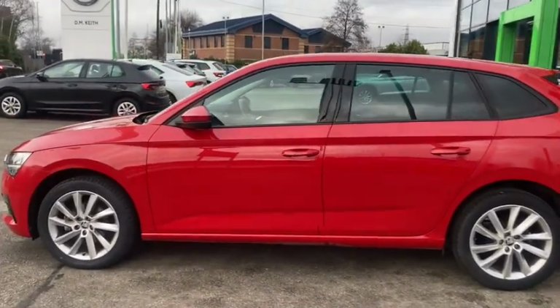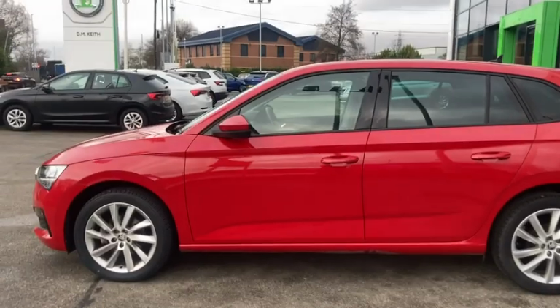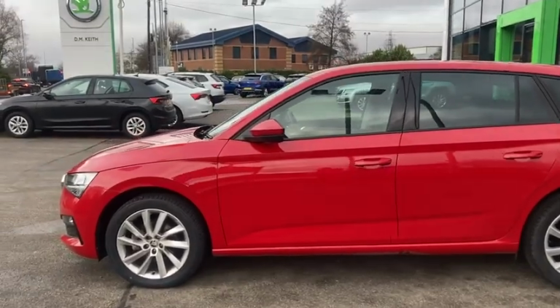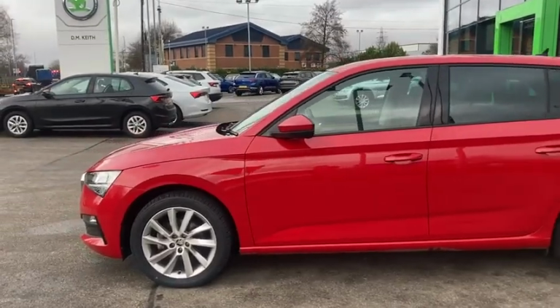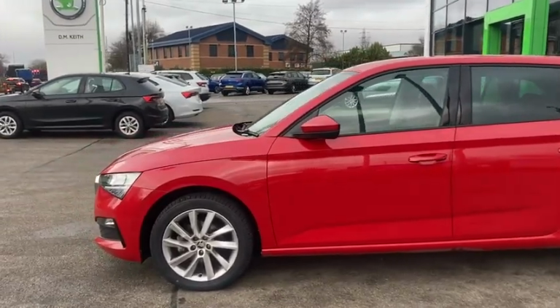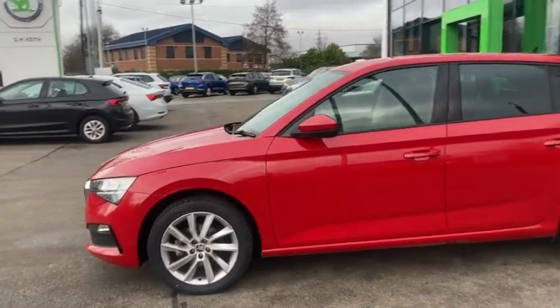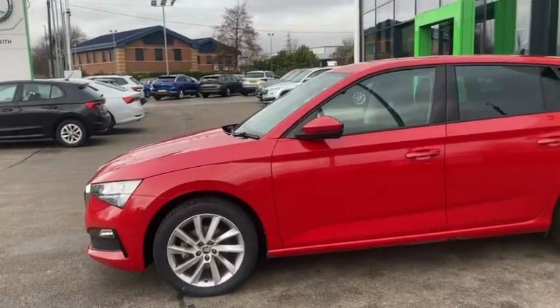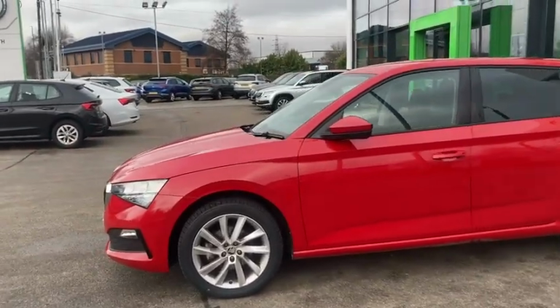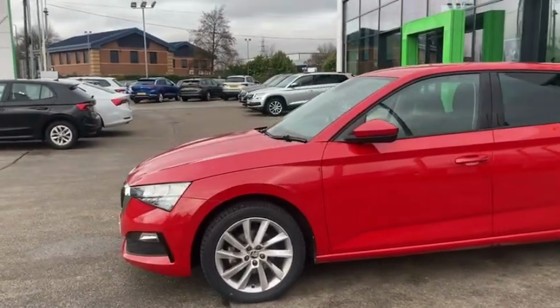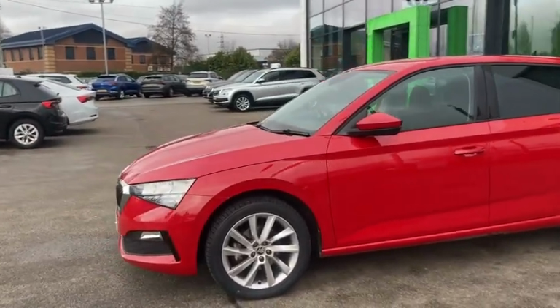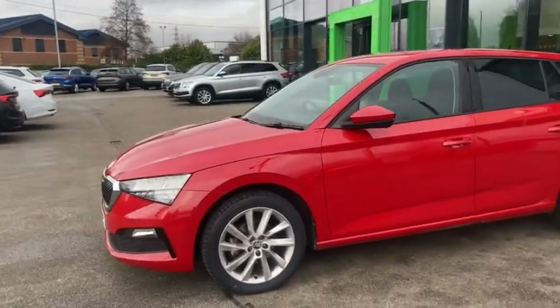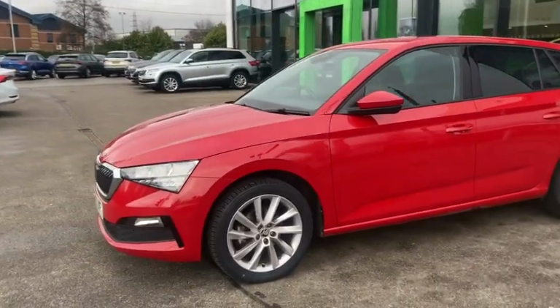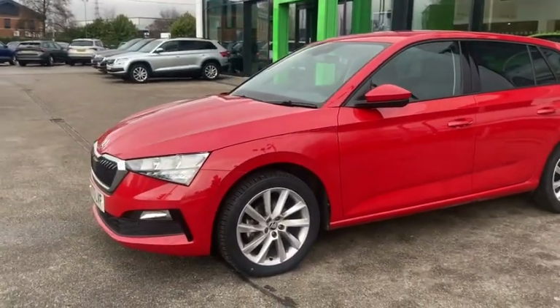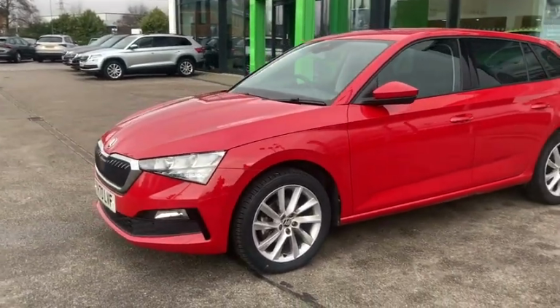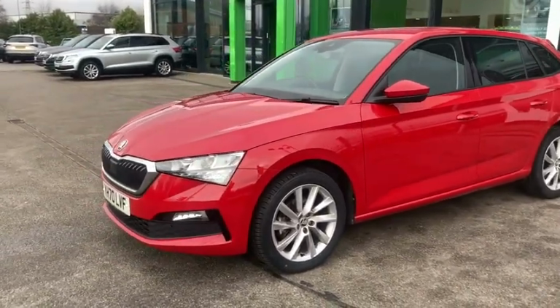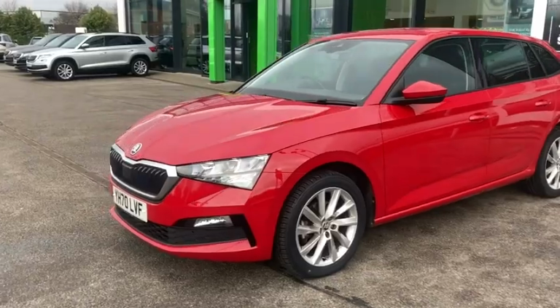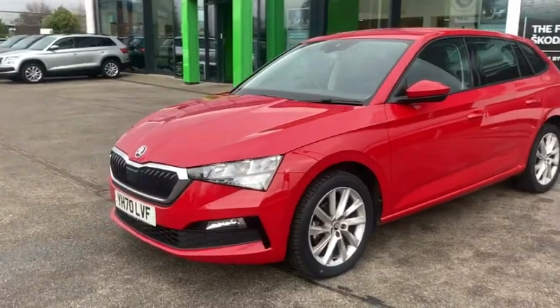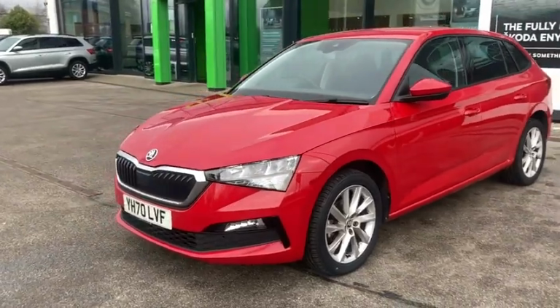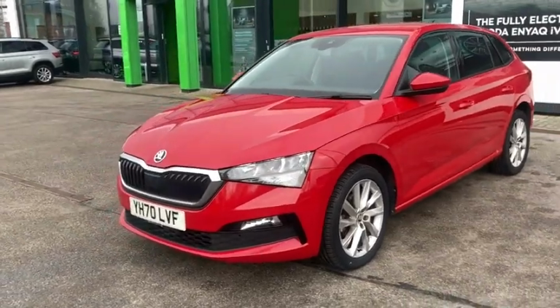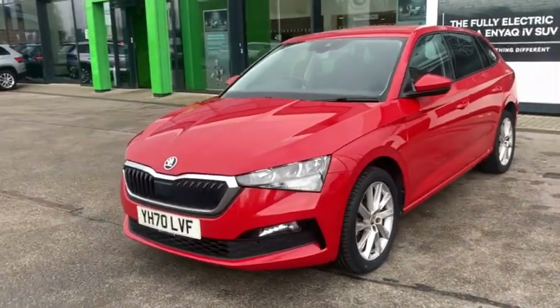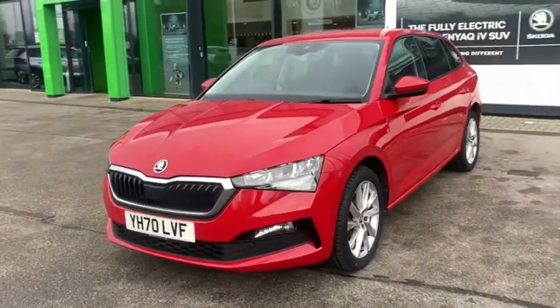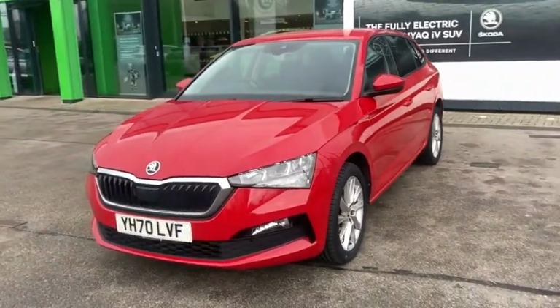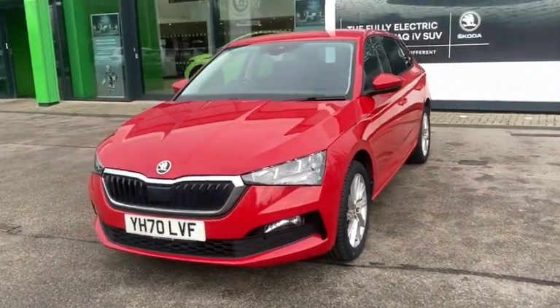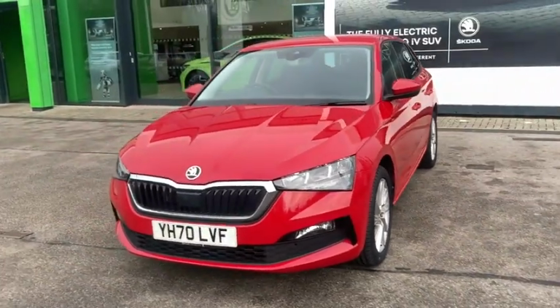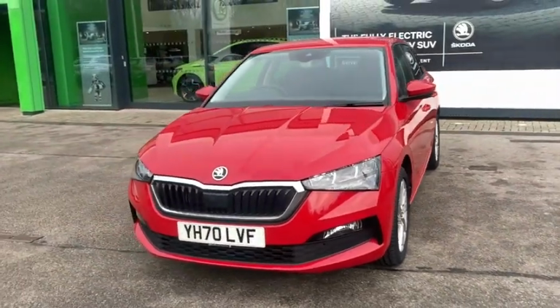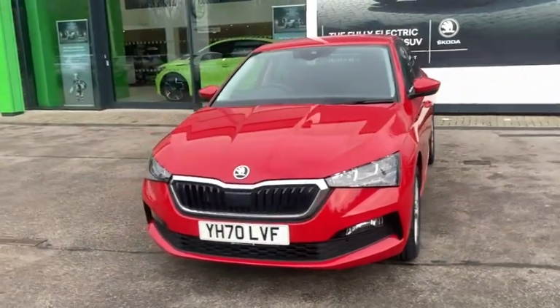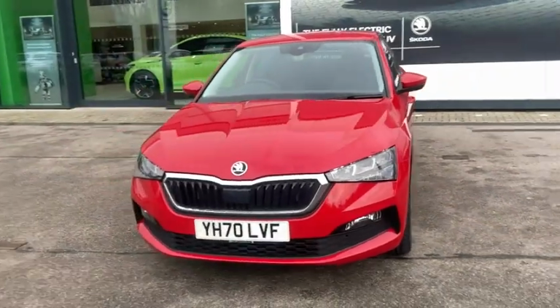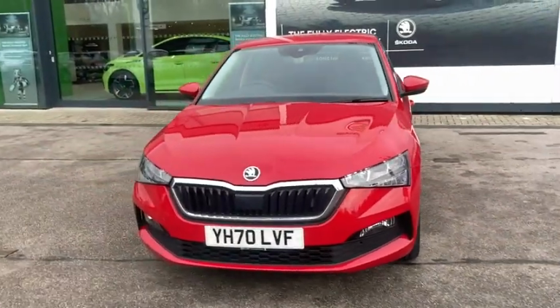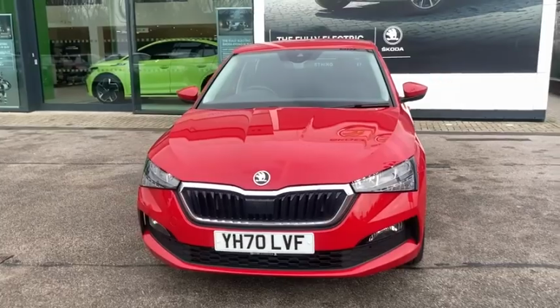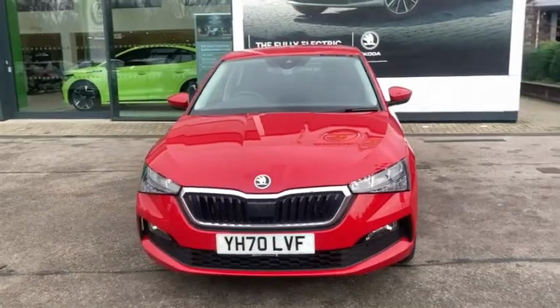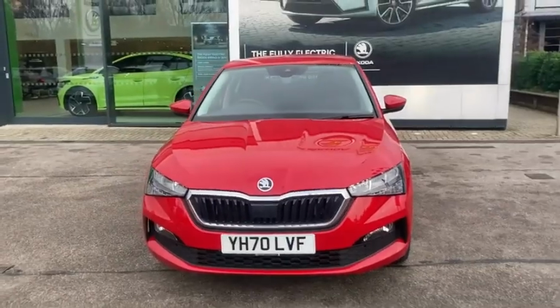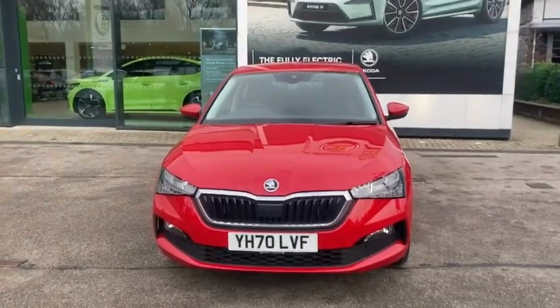Just to let you know, this car does come with 12 months warranty as well as 12 months roadside assistance, and it is available now at DM Keith's Skoda Leeds. If you're interested, give us a ring to enquire or pop in to arrange a test drive.